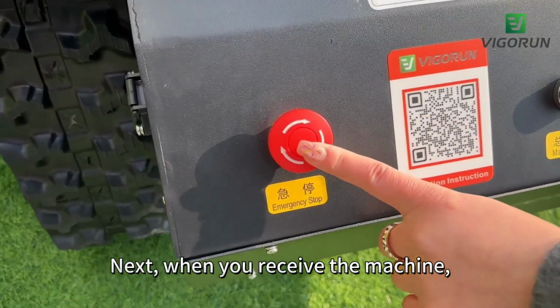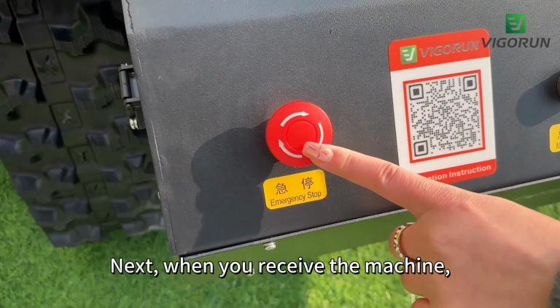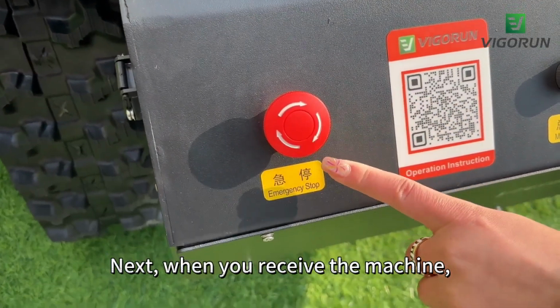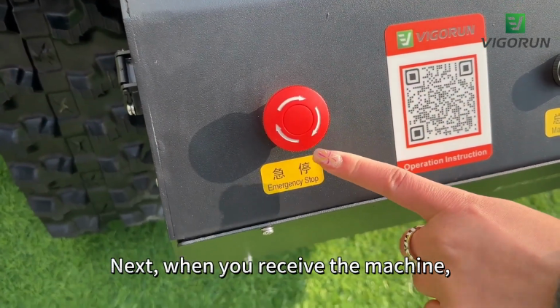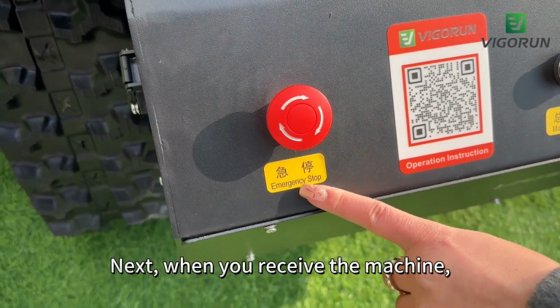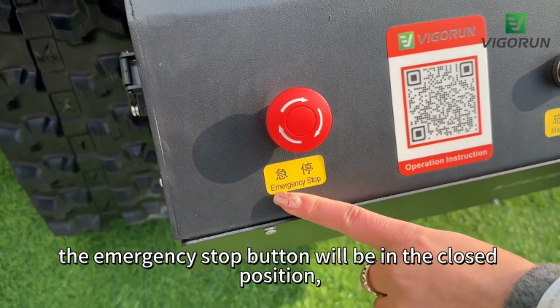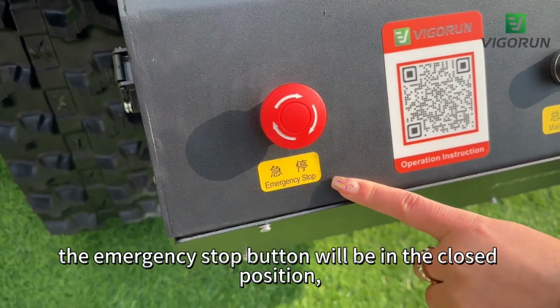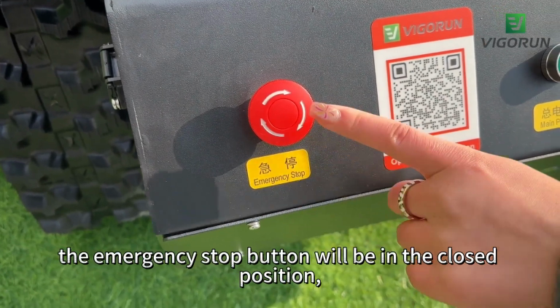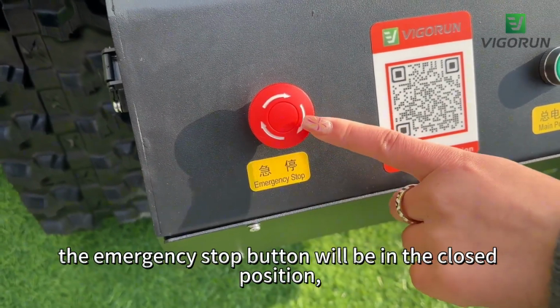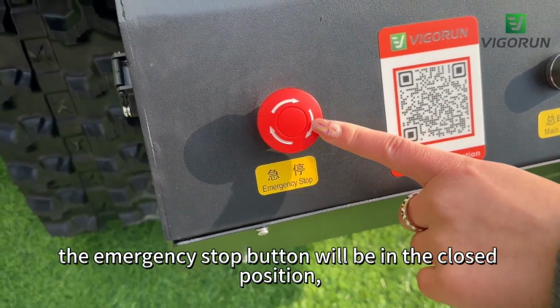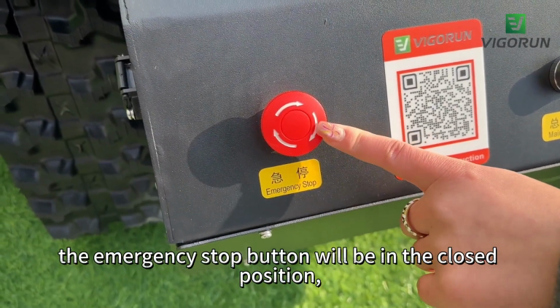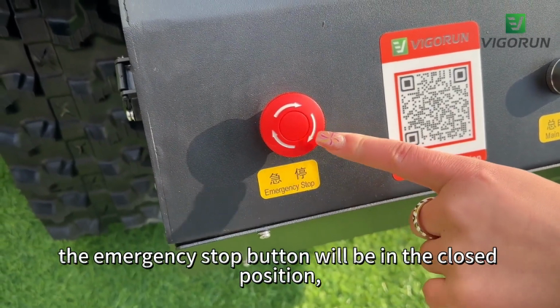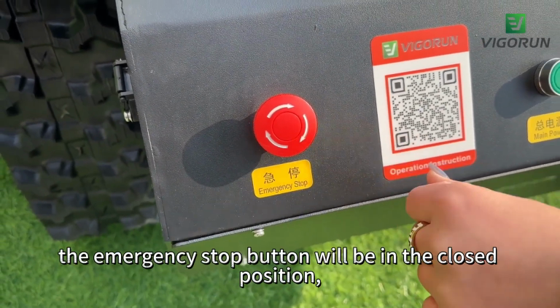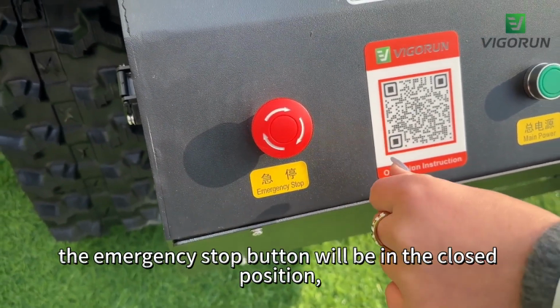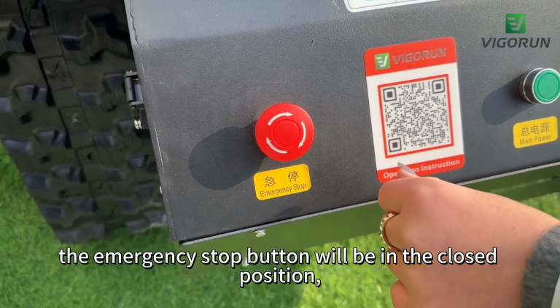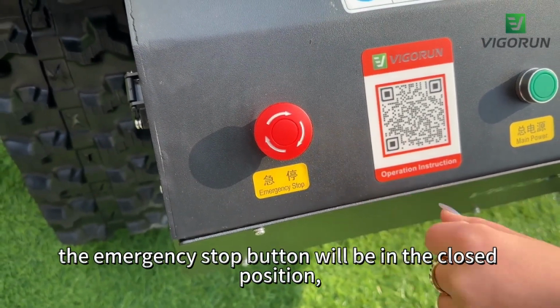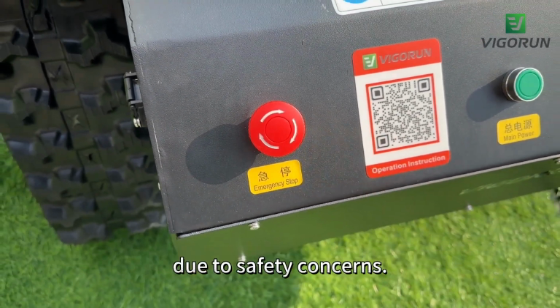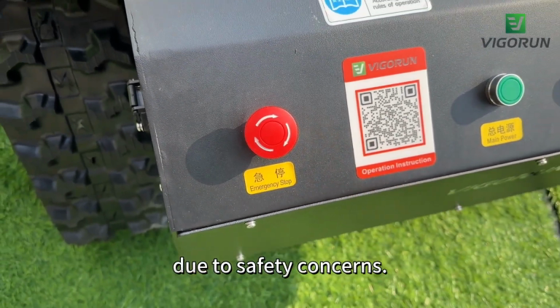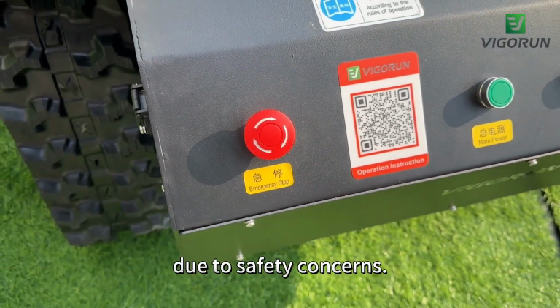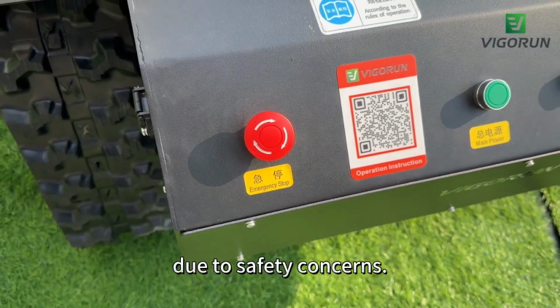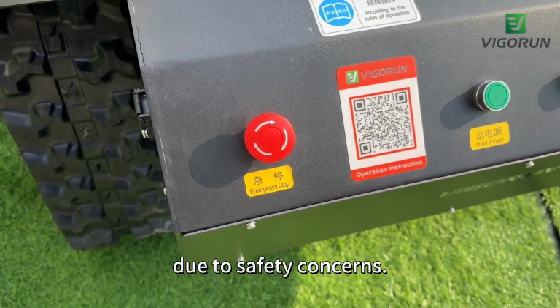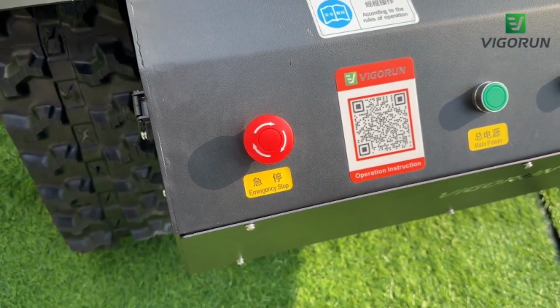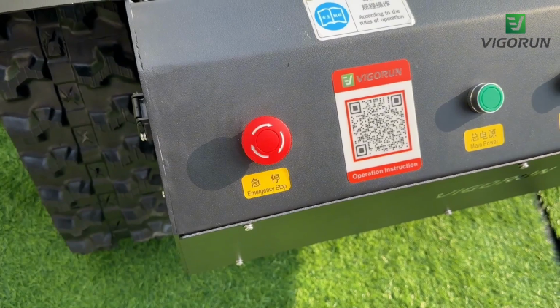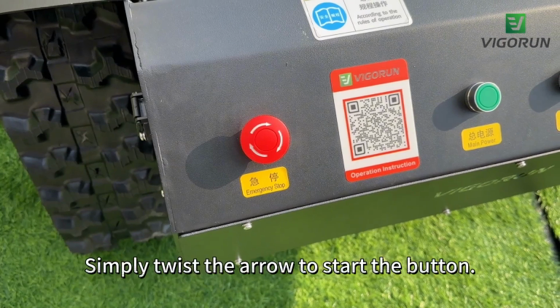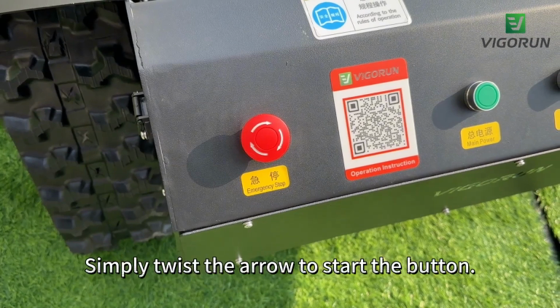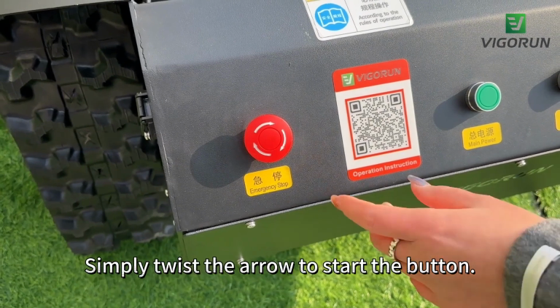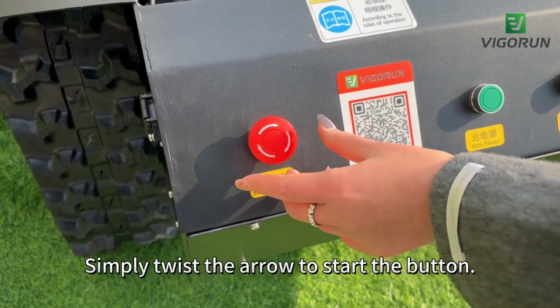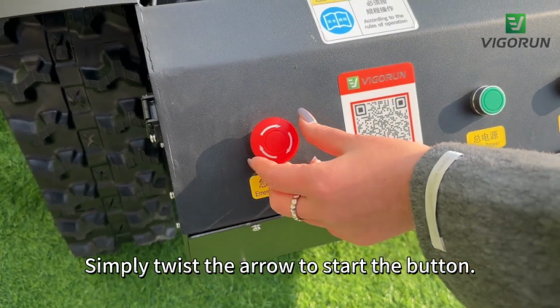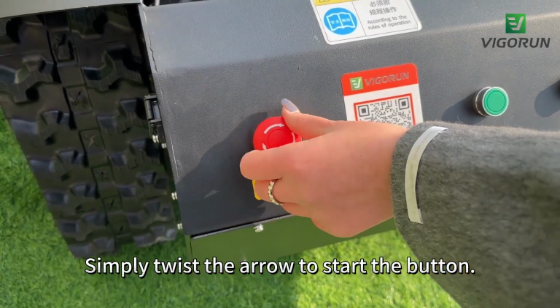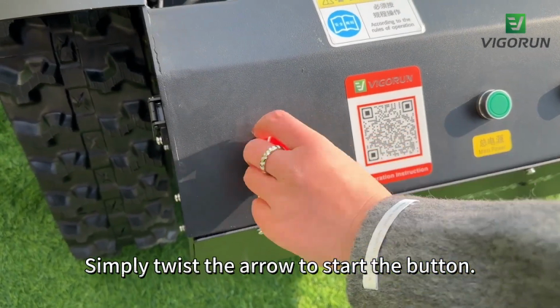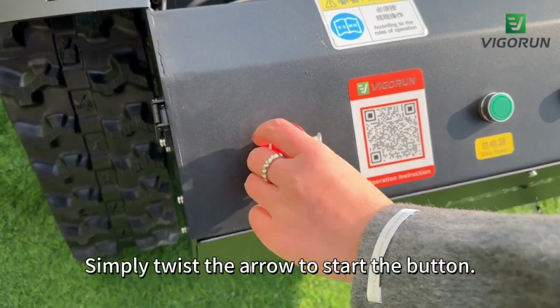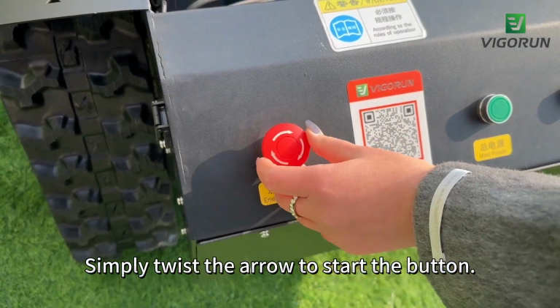When you receive the machine, the emergency stop button will be in the closed position due to shipping concerns. Simply twist the arrow to release the button.